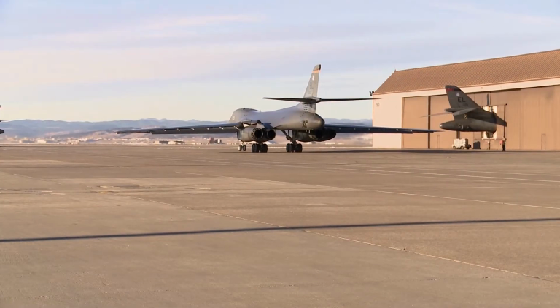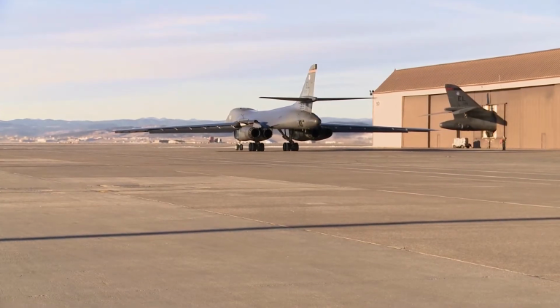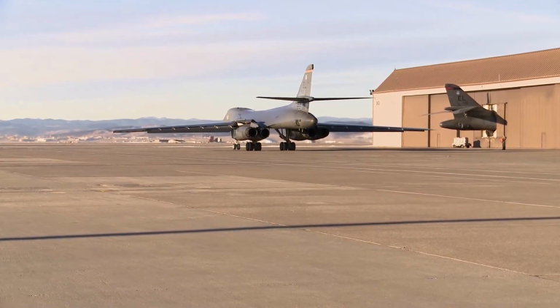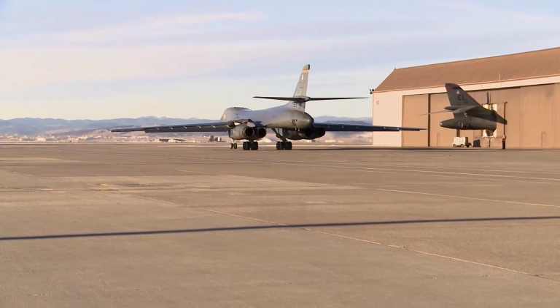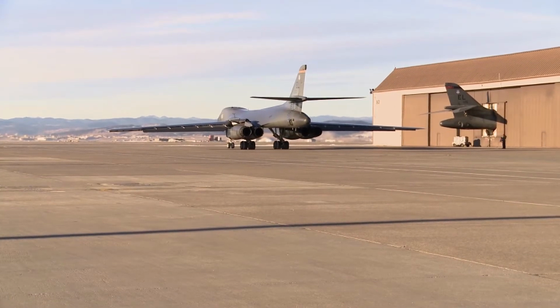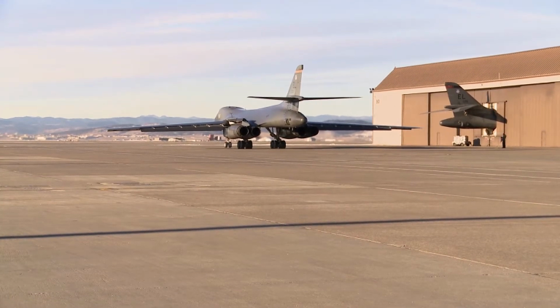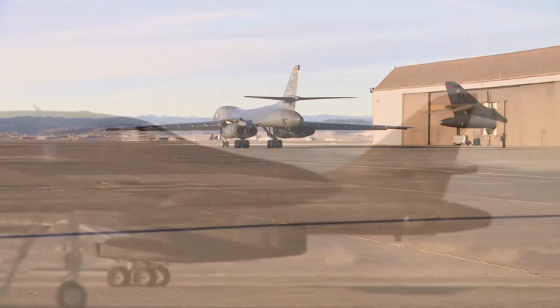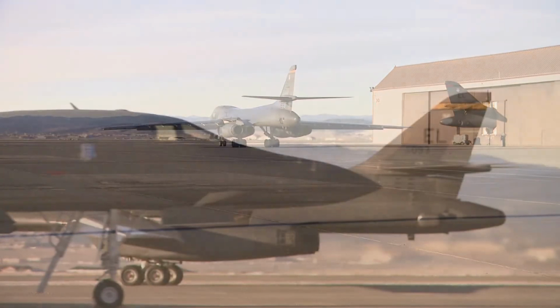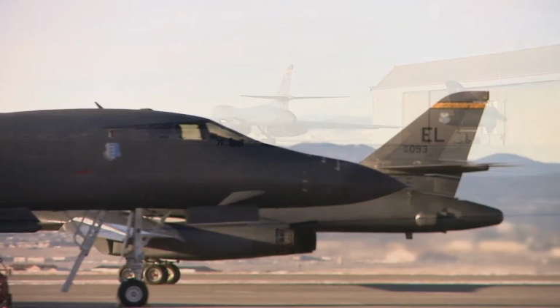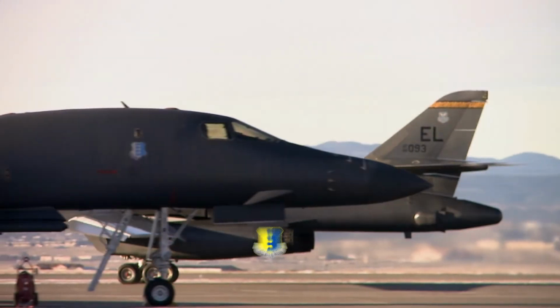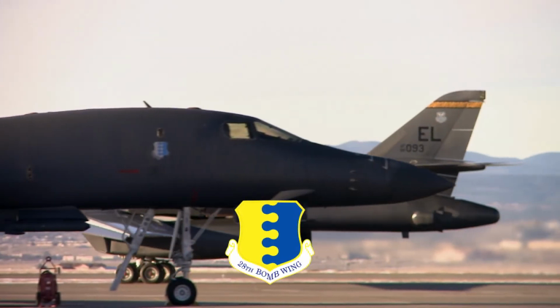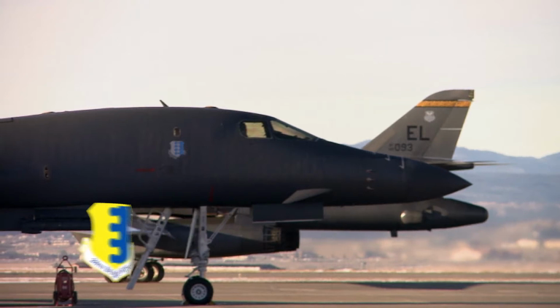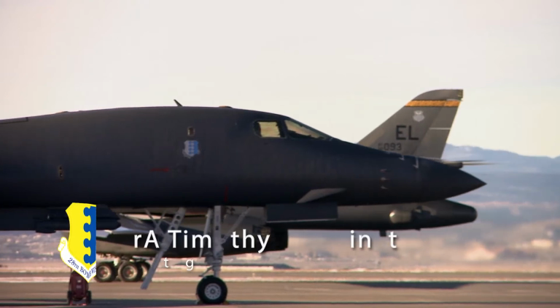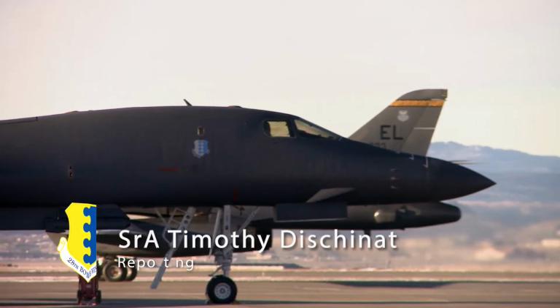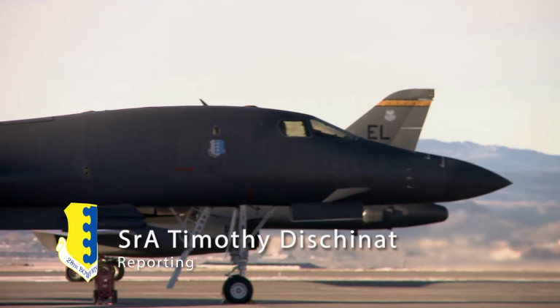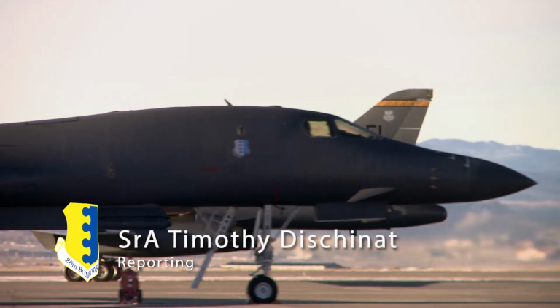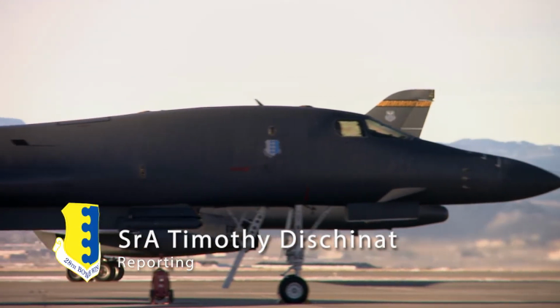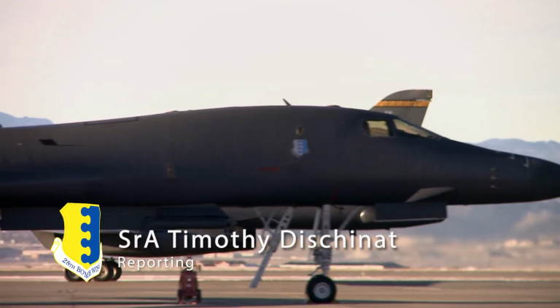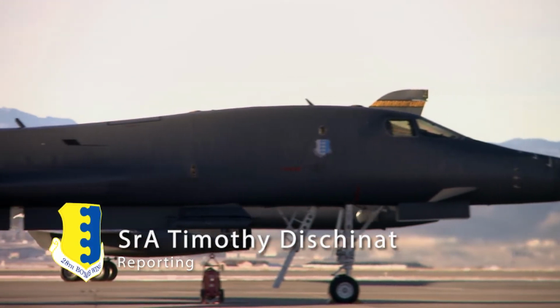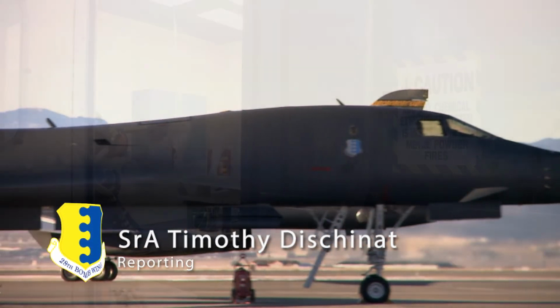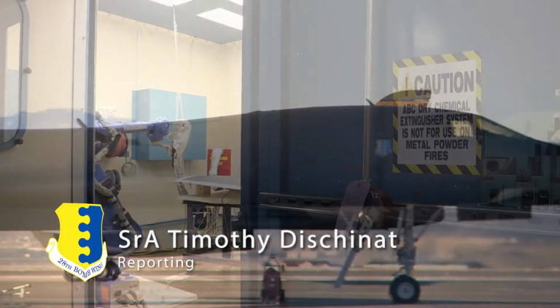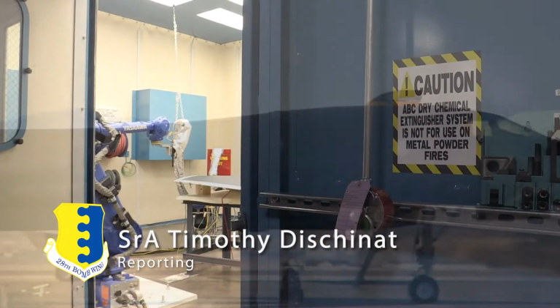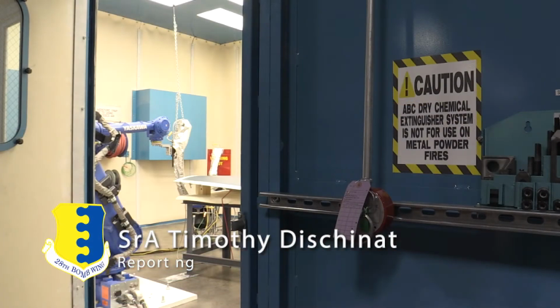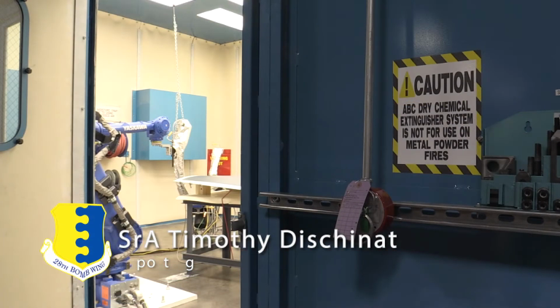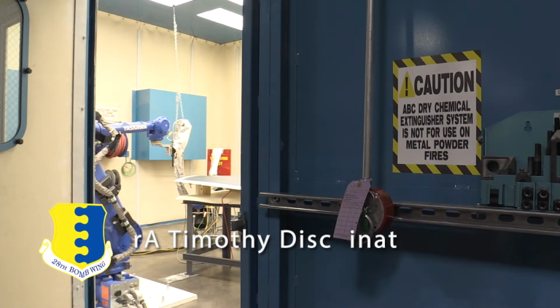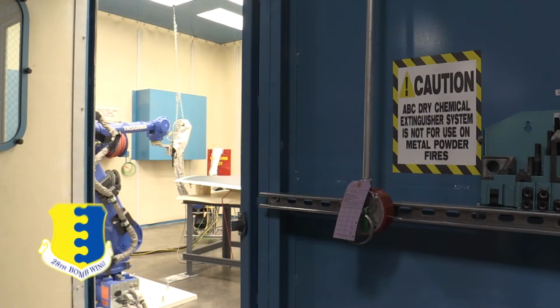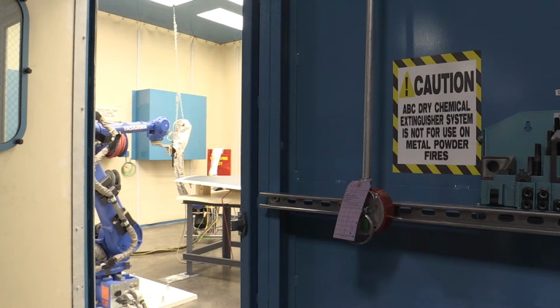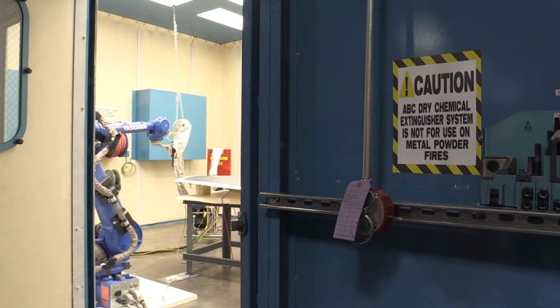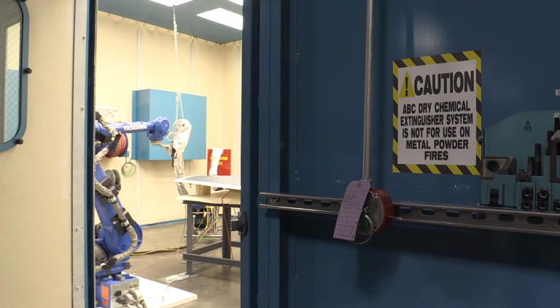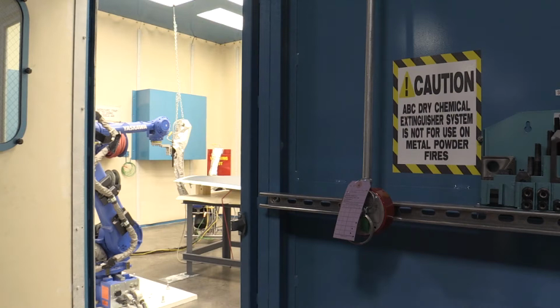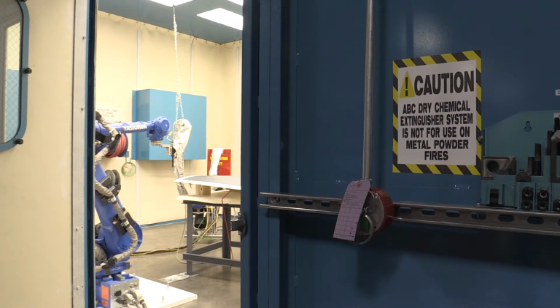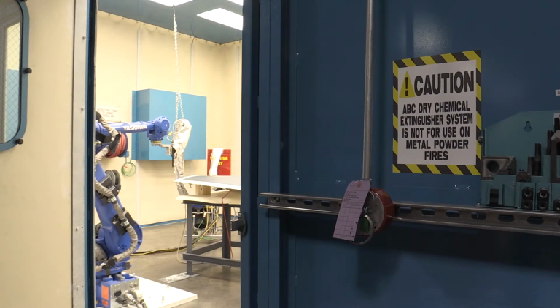As aircraft age, repair and replacement of parts becomes more difficult. As a result, engineers at Ellsworth Air Force Base are looking for new ways to expand the lifespan of aircraft such as the B-1.